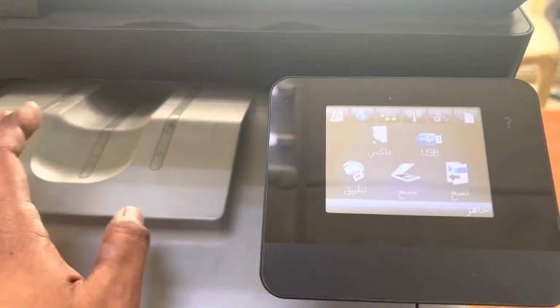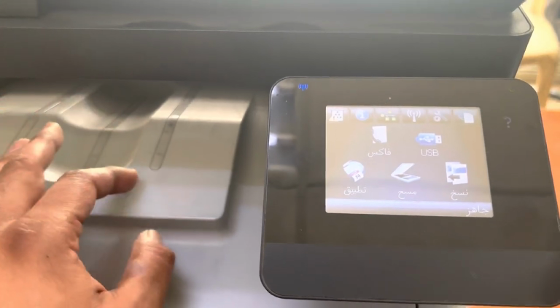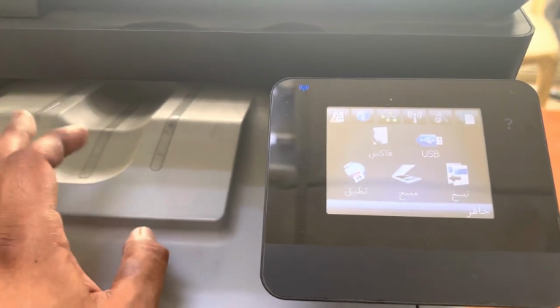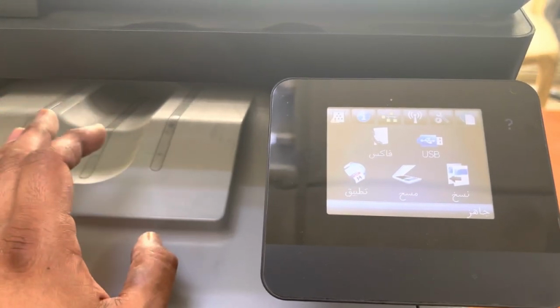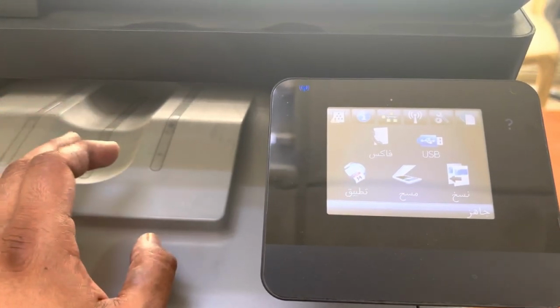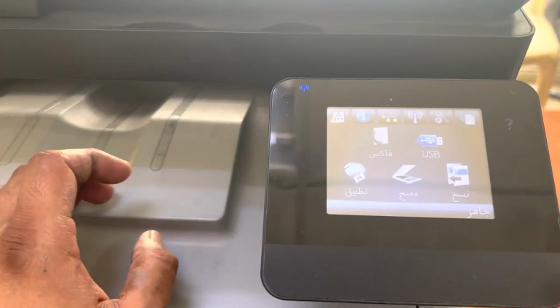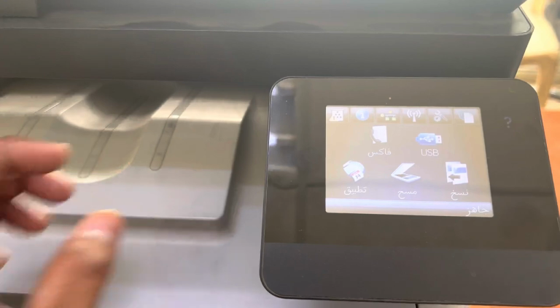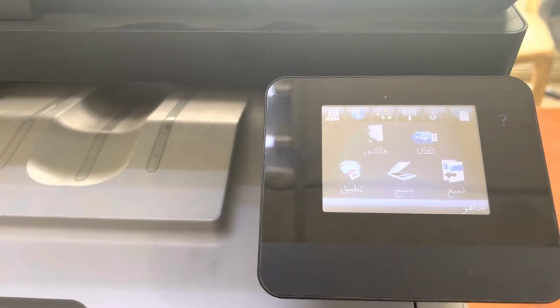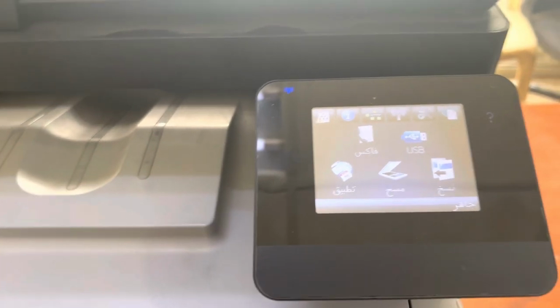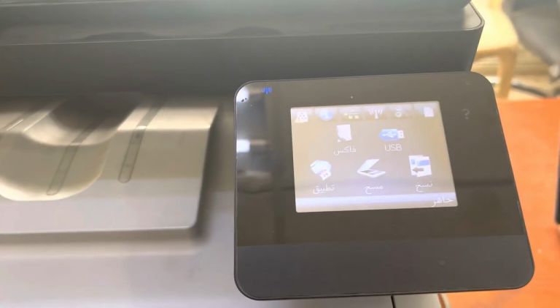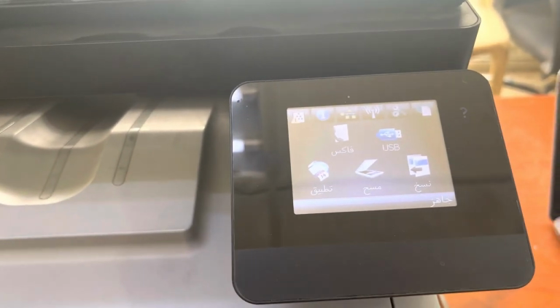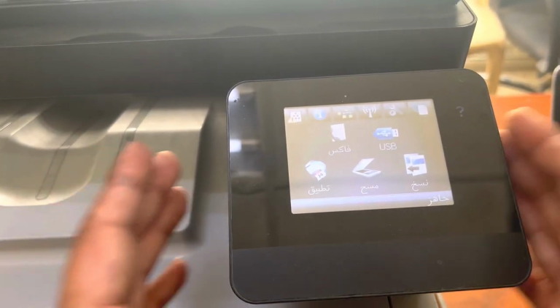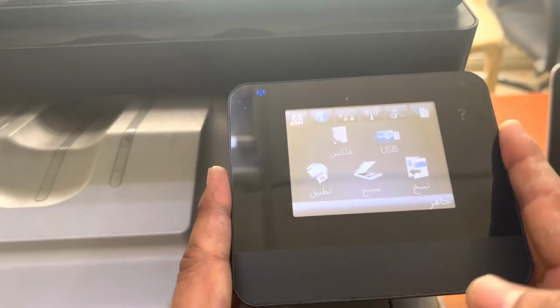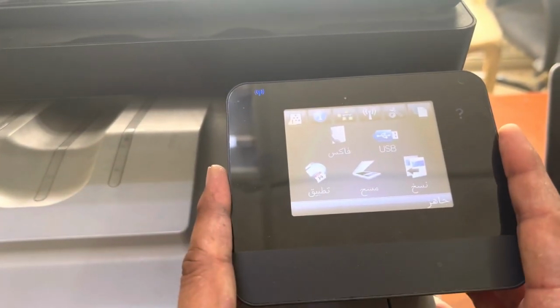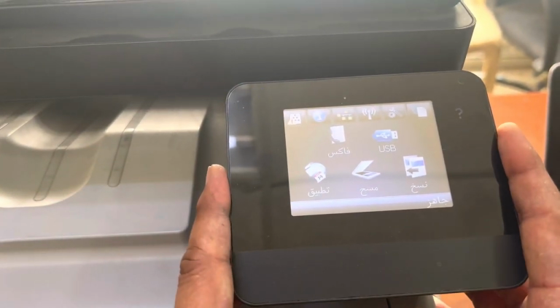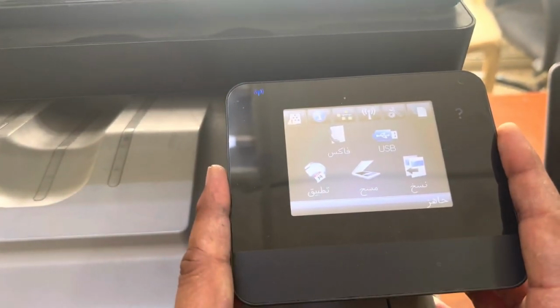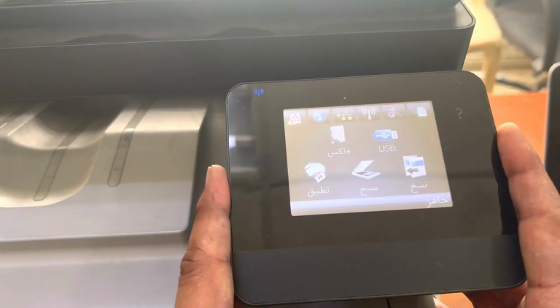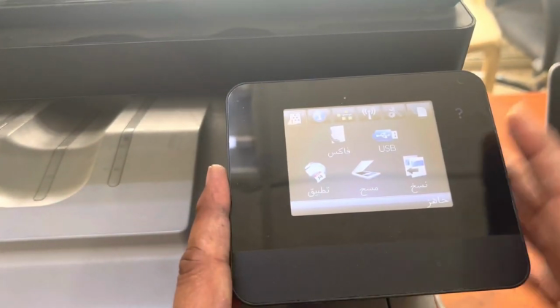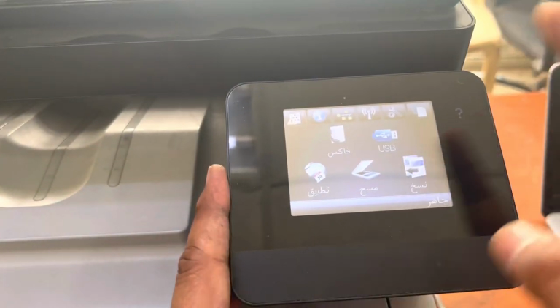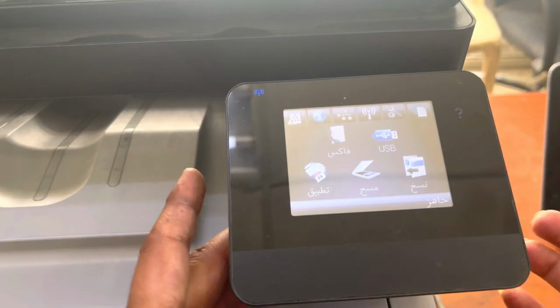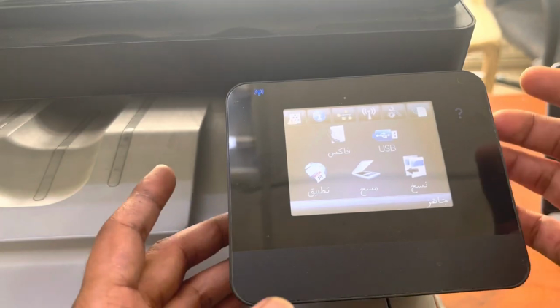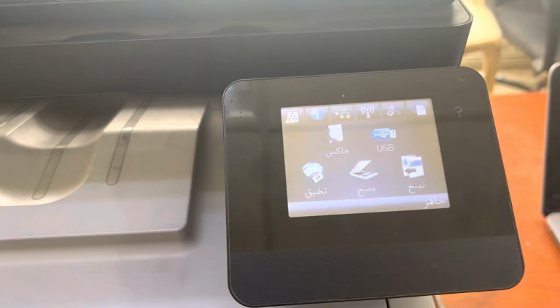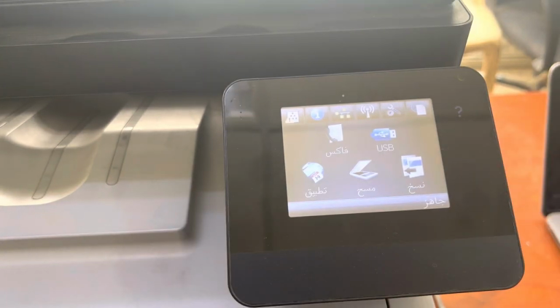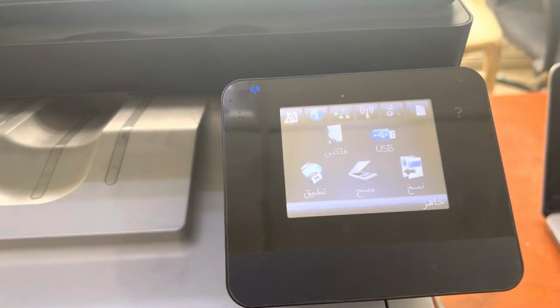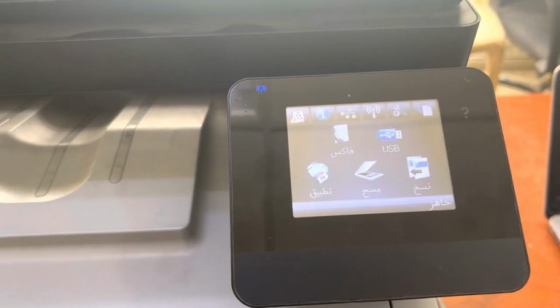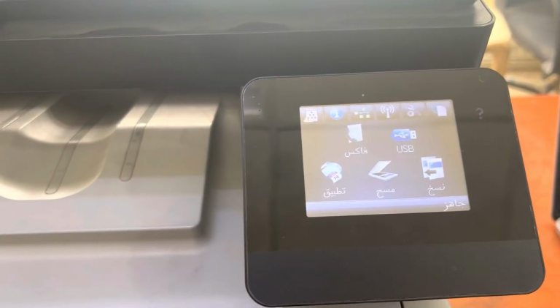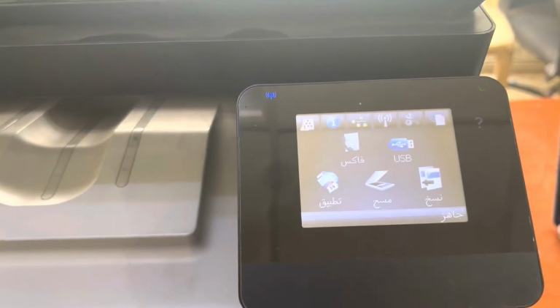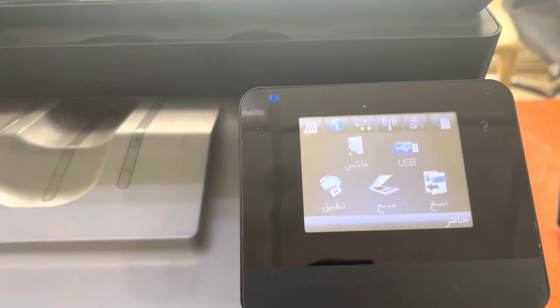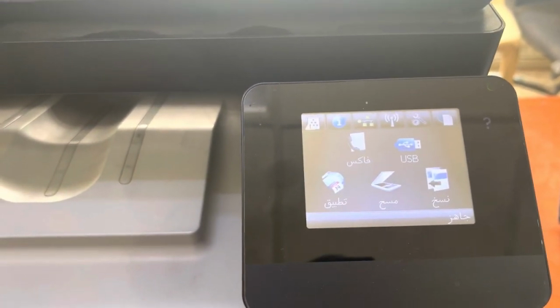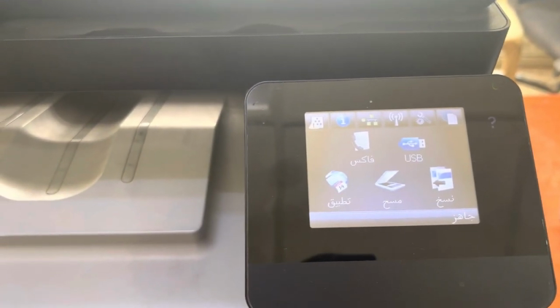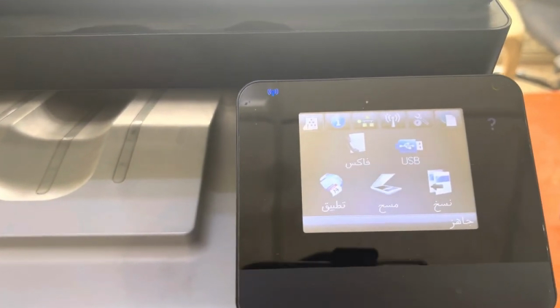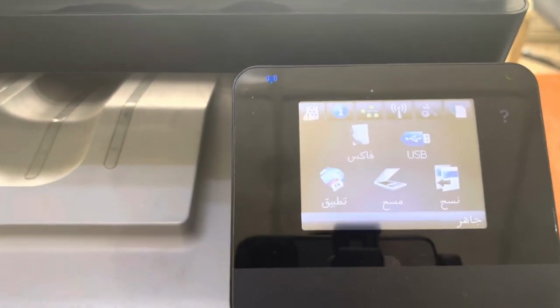In its default position we cannot remove it, so we have to rotate it. To rotate the pickup roller, we have to bring this printer into secondary service mode. How to bring the printer into secondary service mode — you have to use some button combinations.